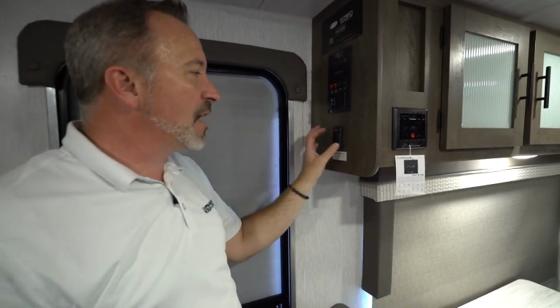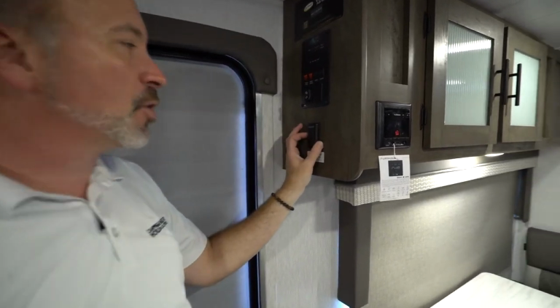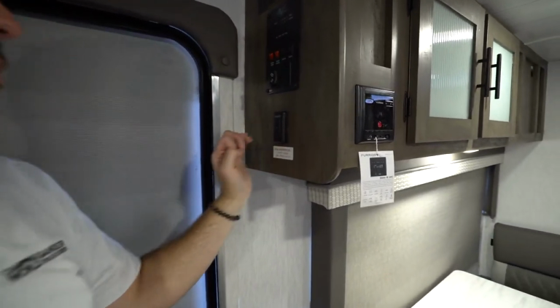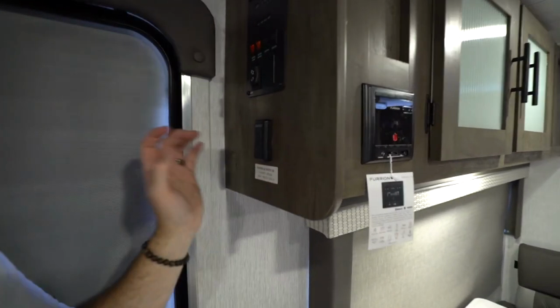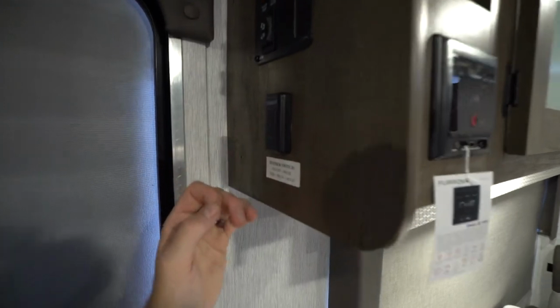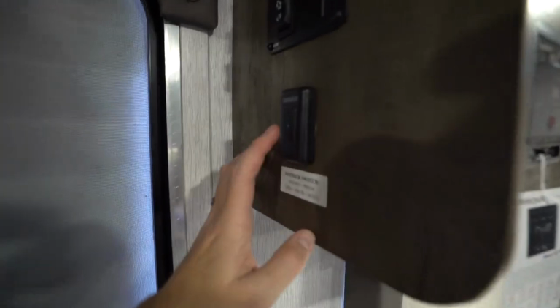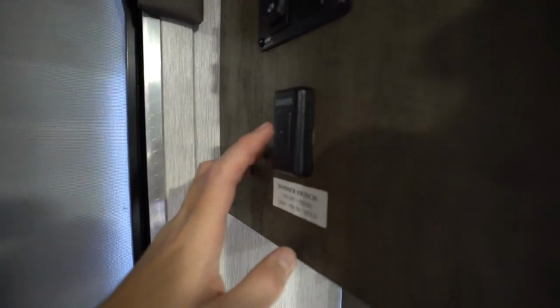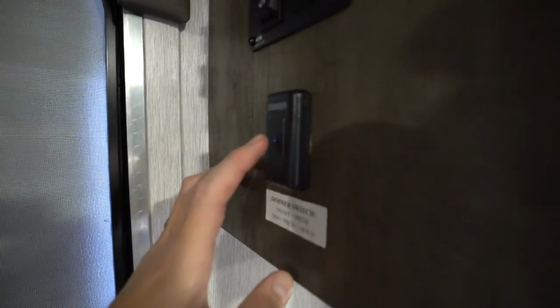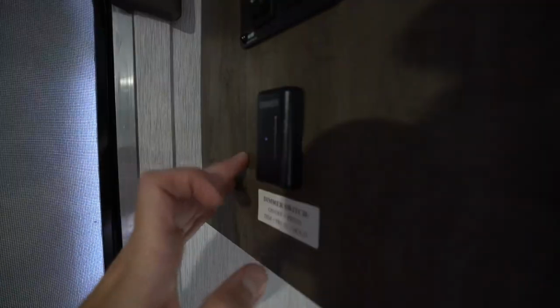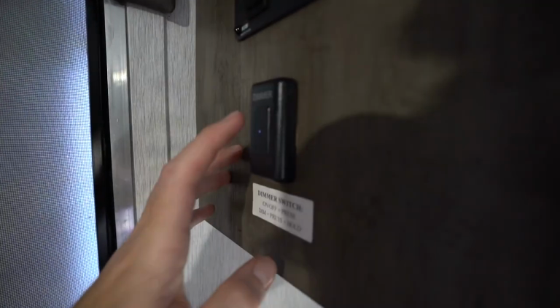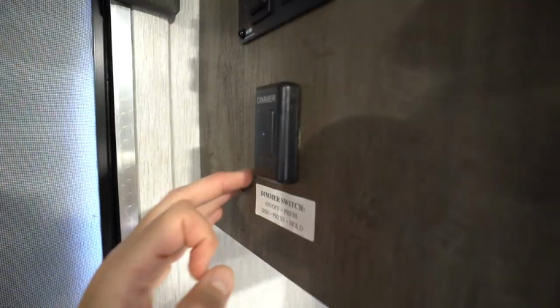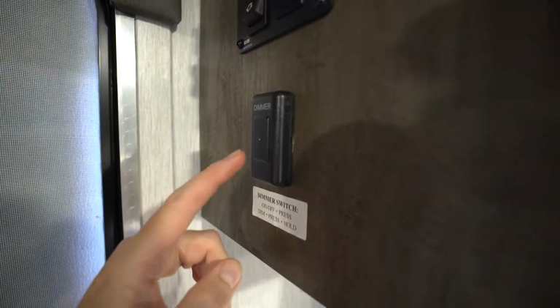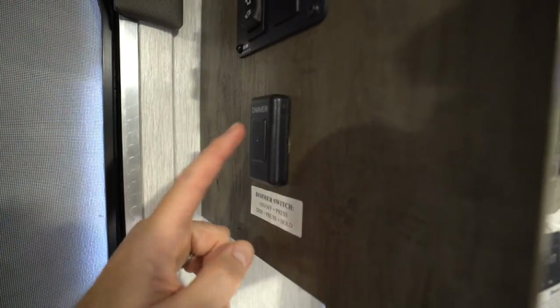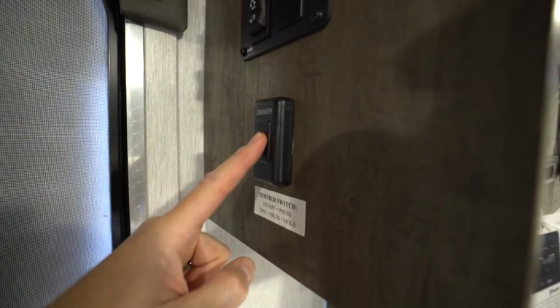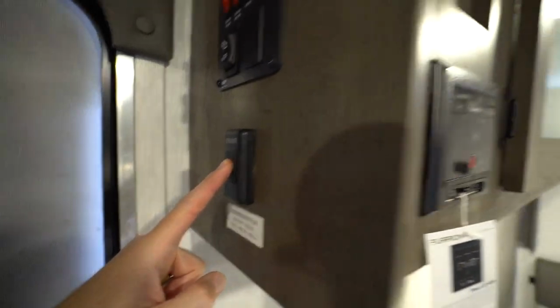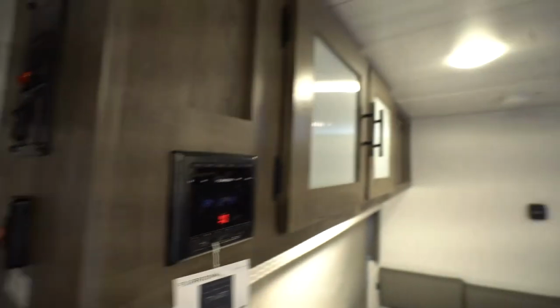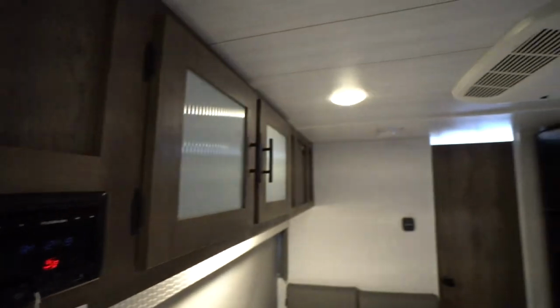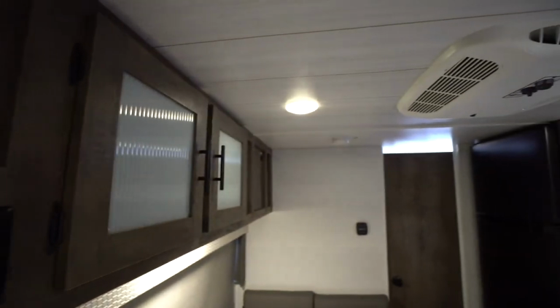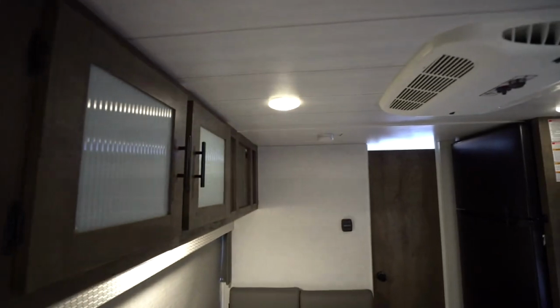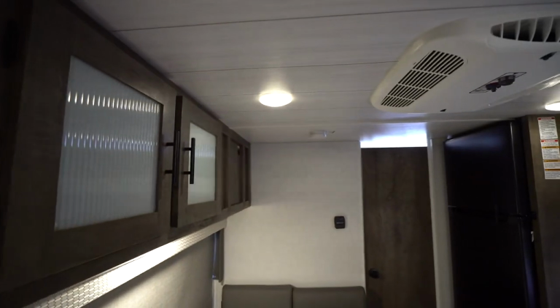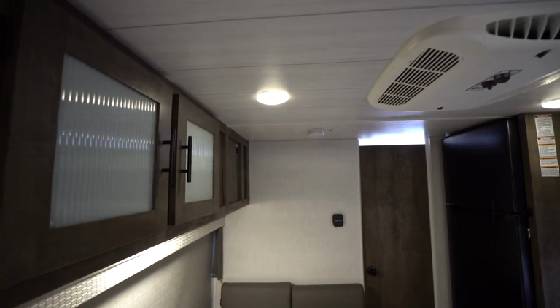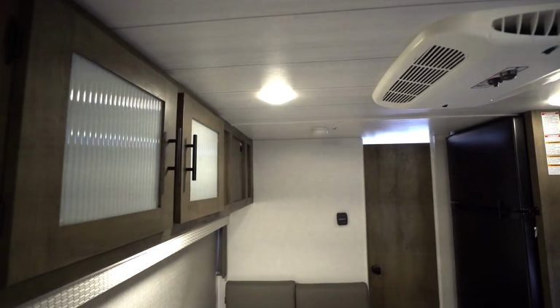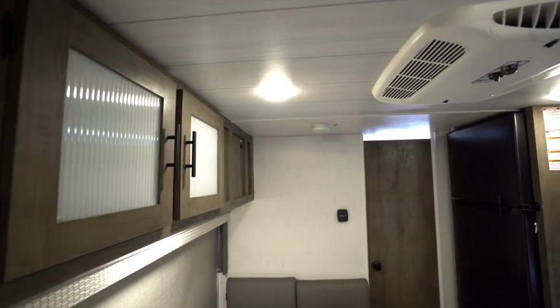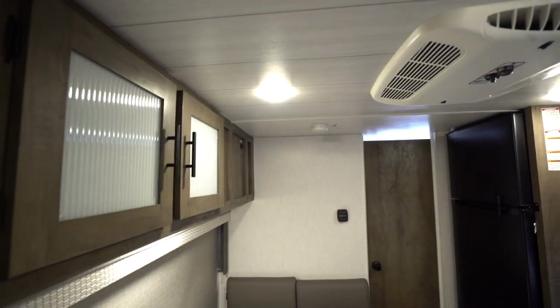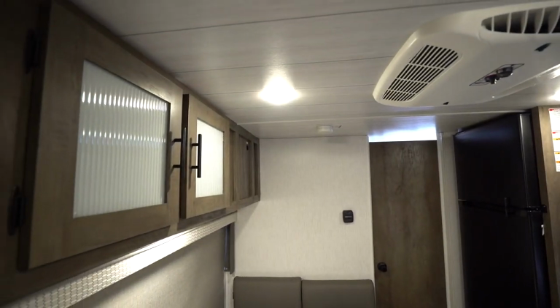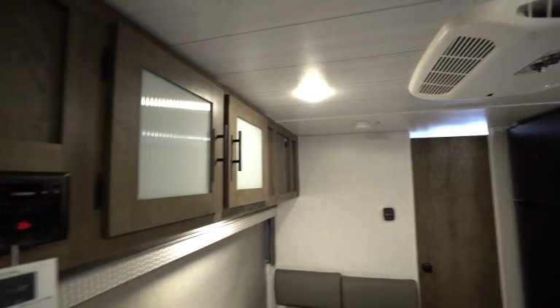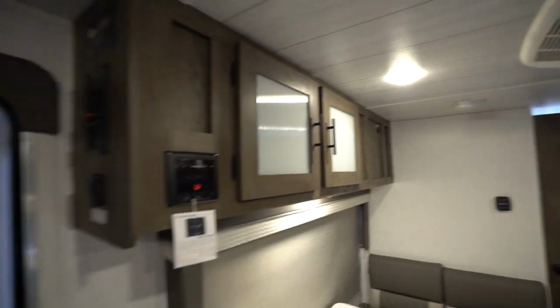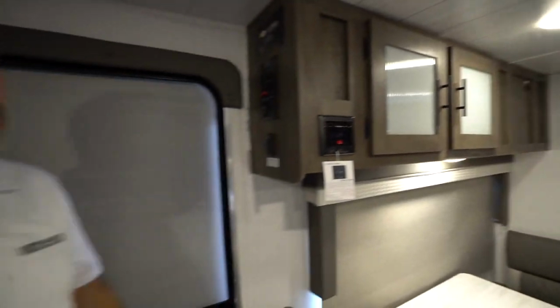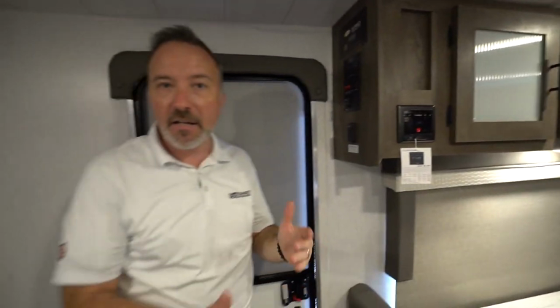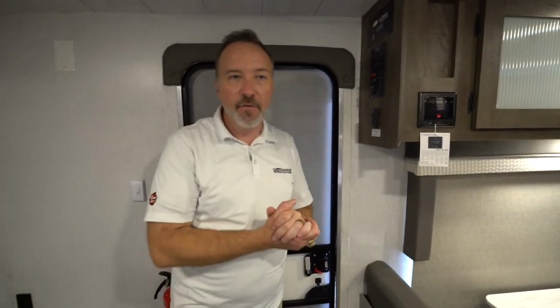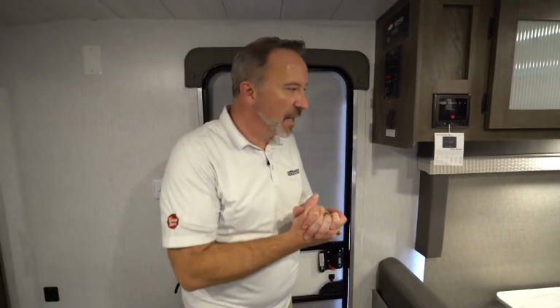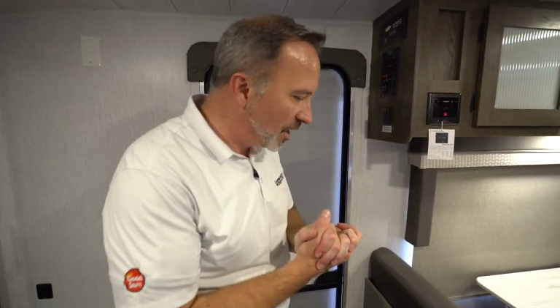Your Forest River Cruise Light has a dimmer switch. To cut the lights on and off, you just push it. And then to dim them, you push and hold — that'll dim the lights down. Push and hold to bring them back up. Just a nice little feature added into your Forest River Salem Cruise Light.